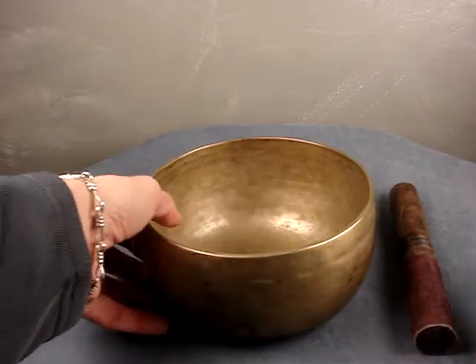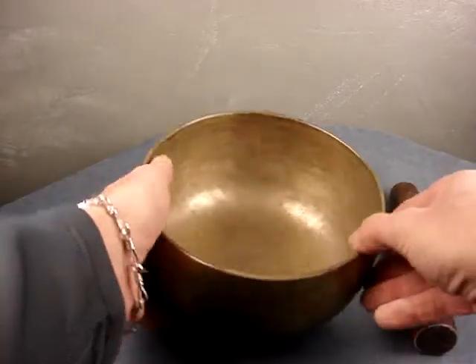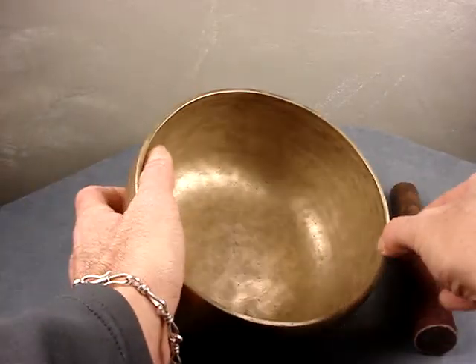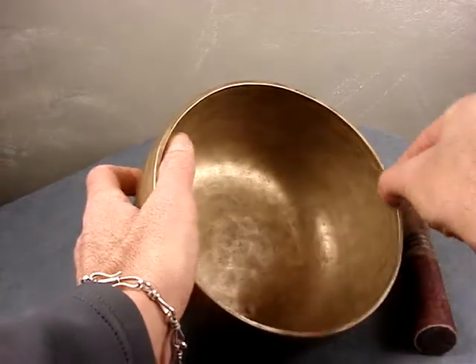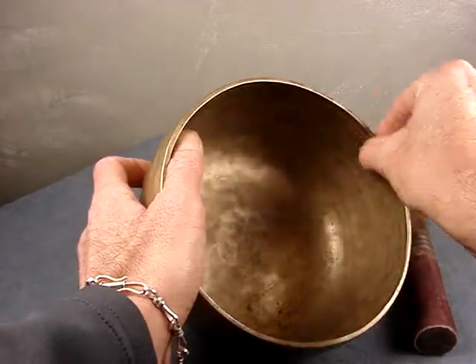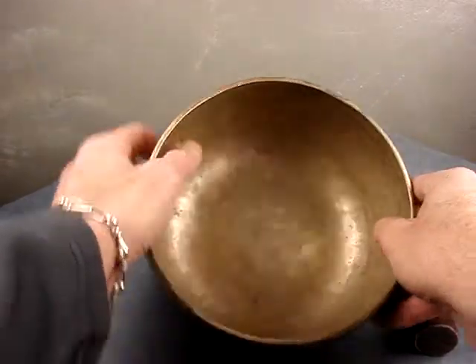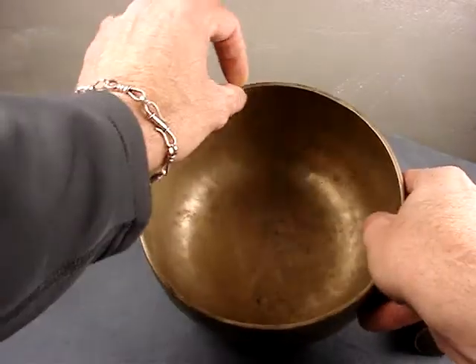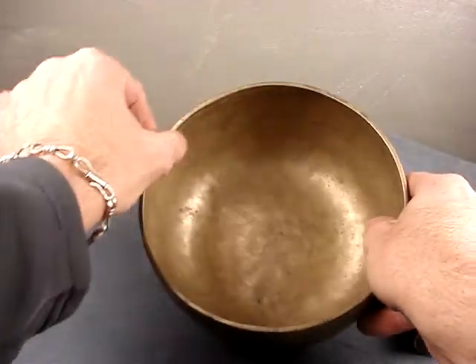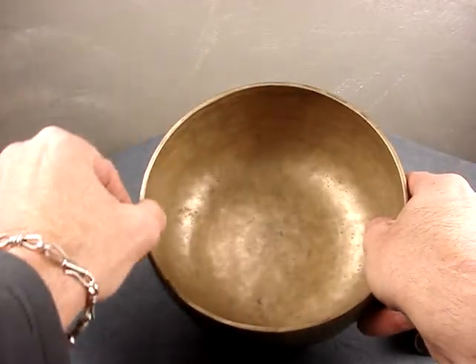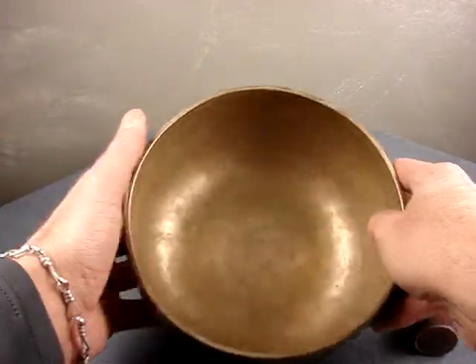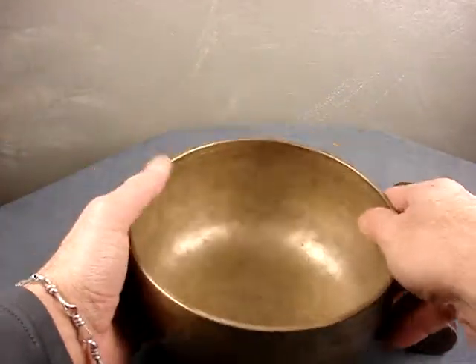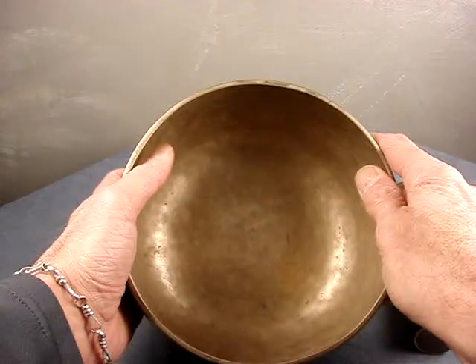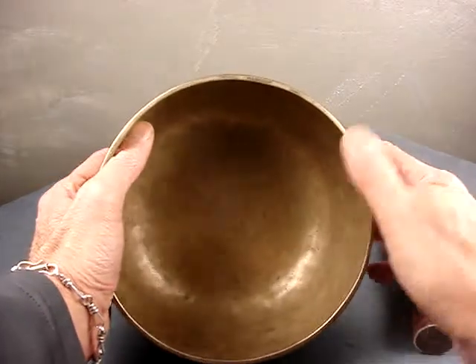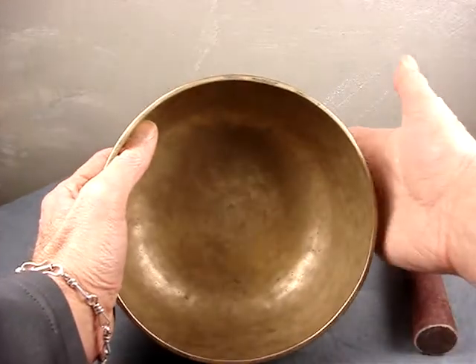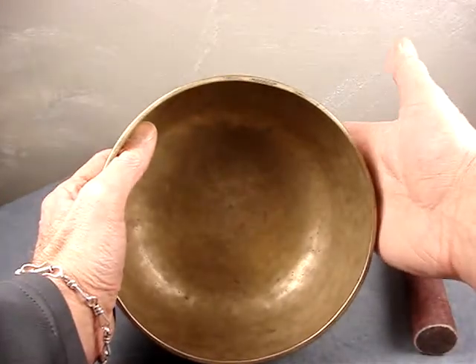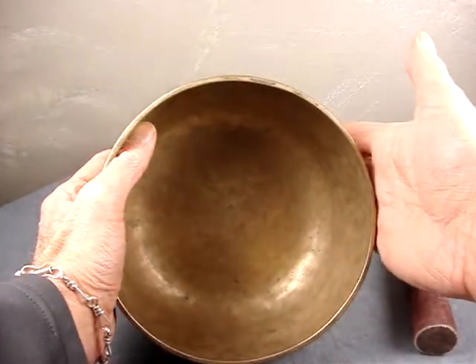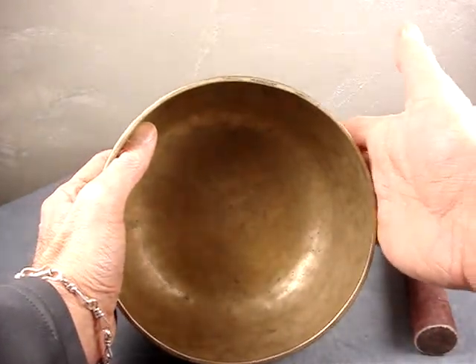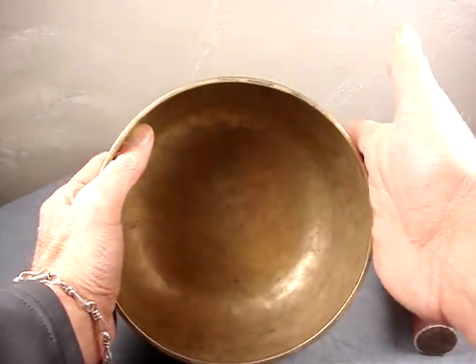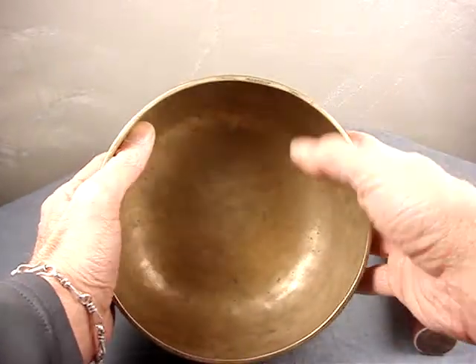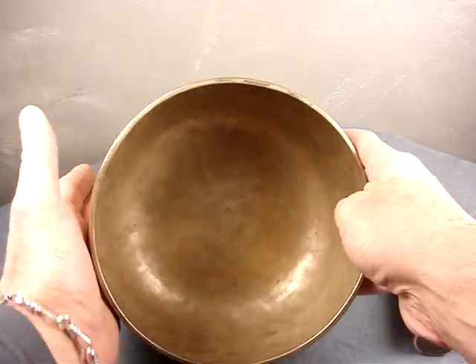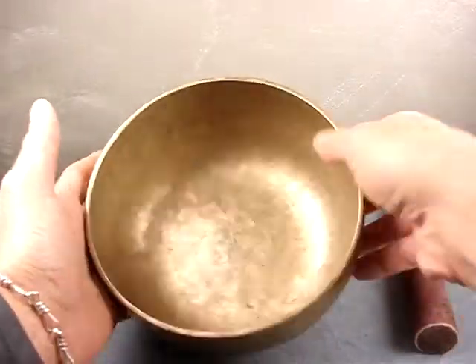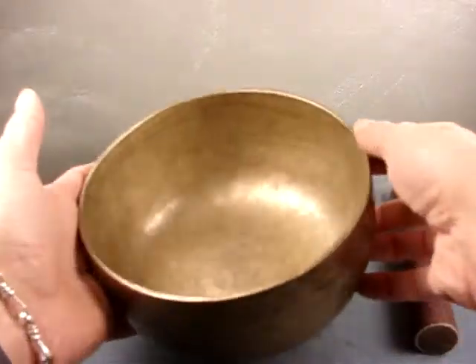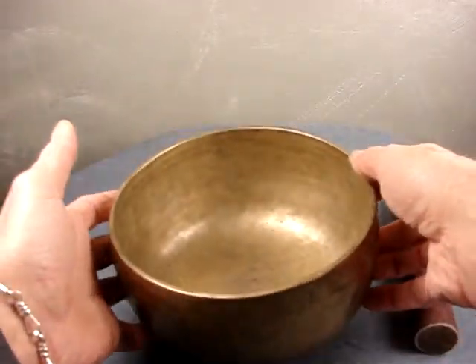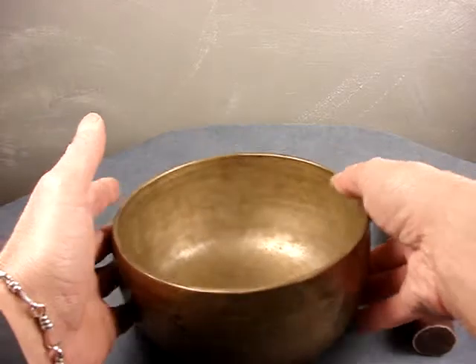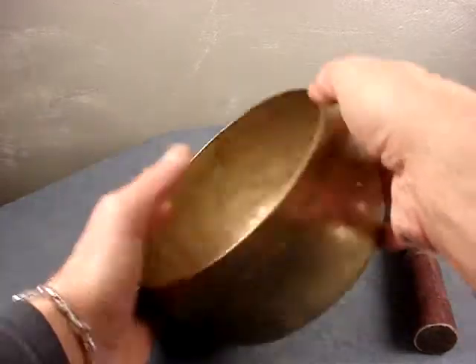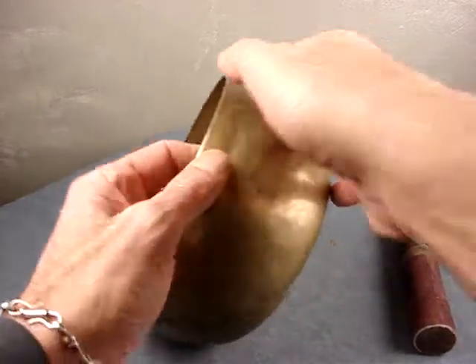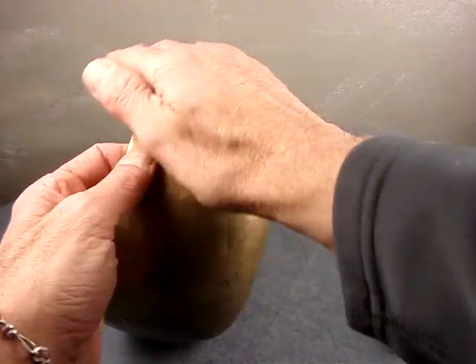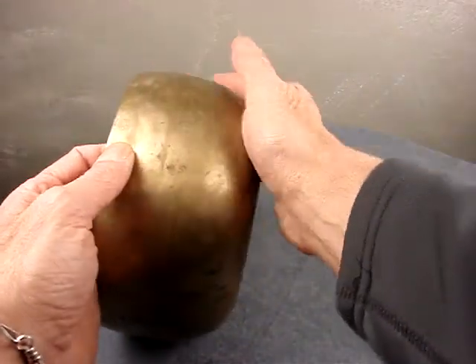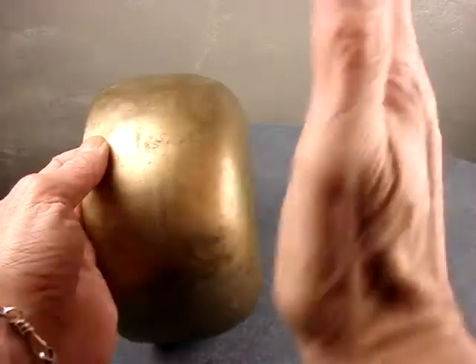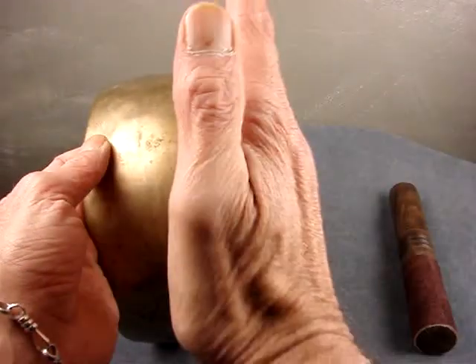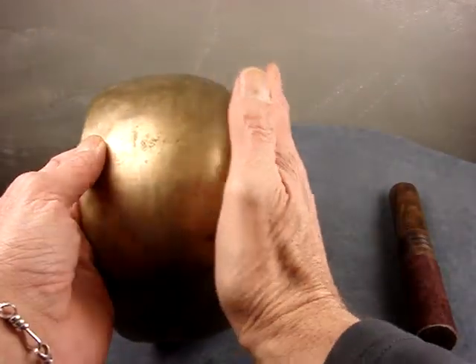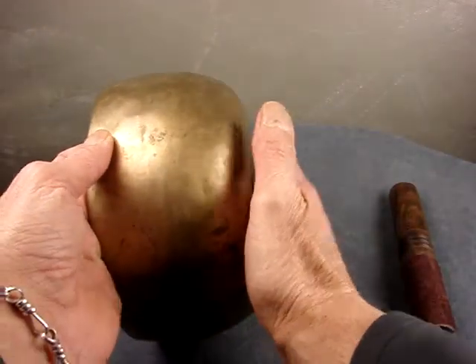Nice even rim, good thickness. You can see how the sides are coming up and just coming in a little bit. Very stable design carried over the whole bowl. Beautifully flat.